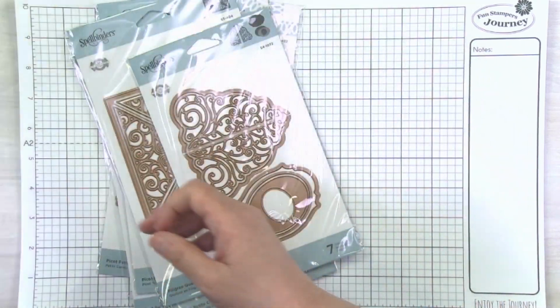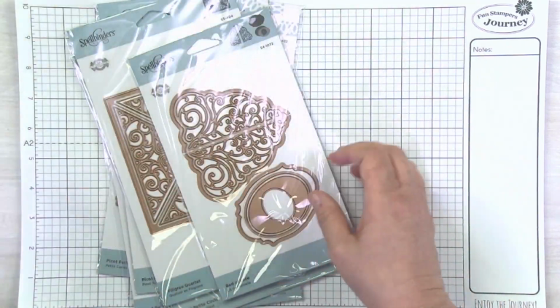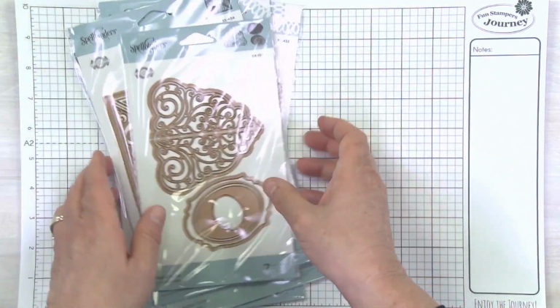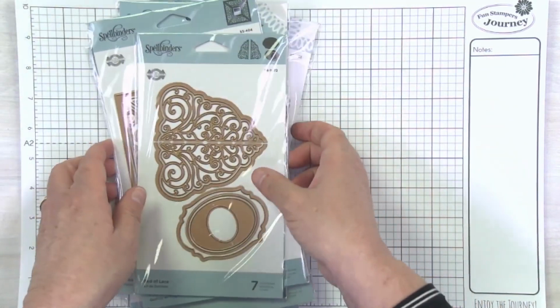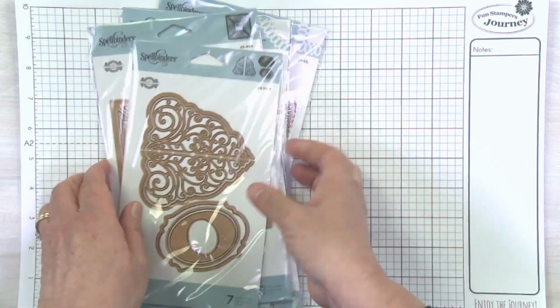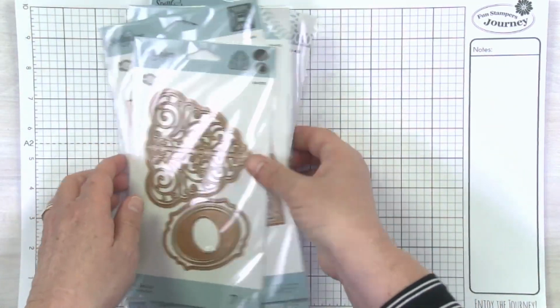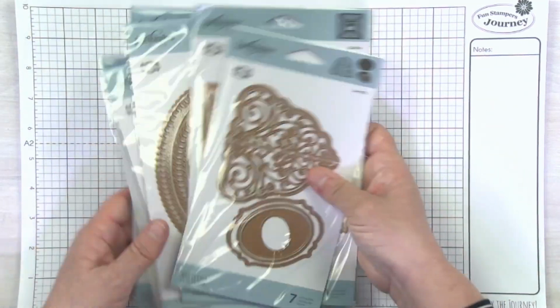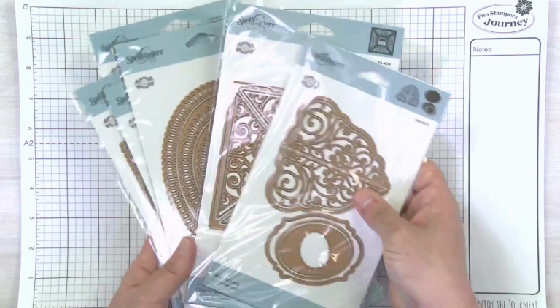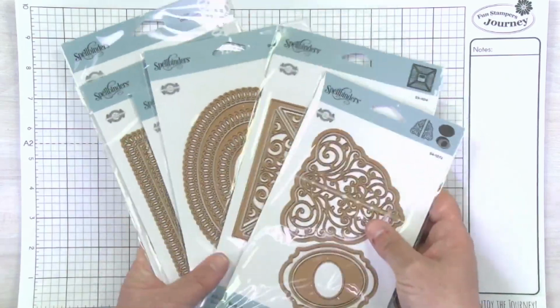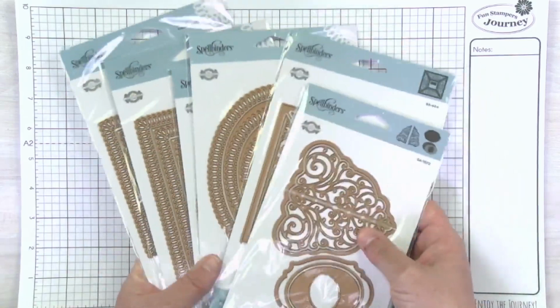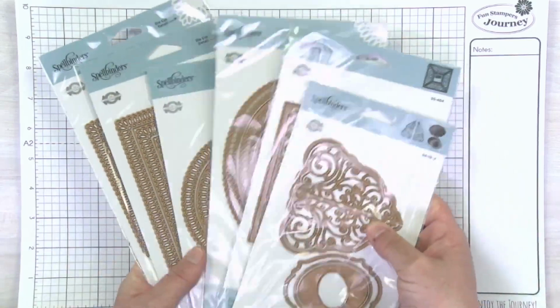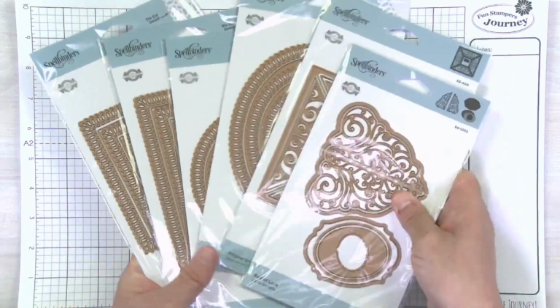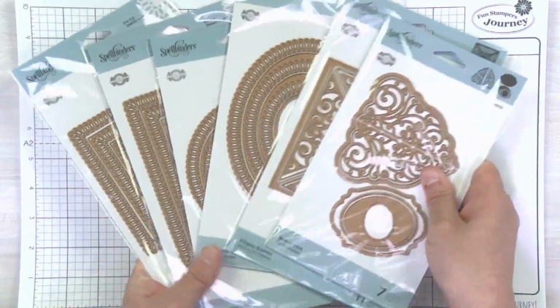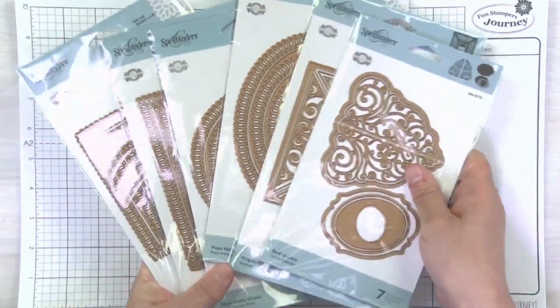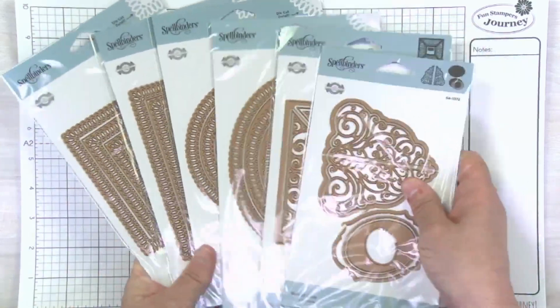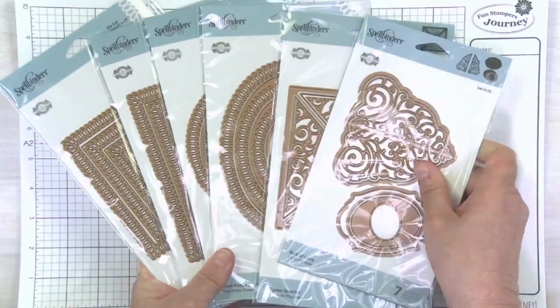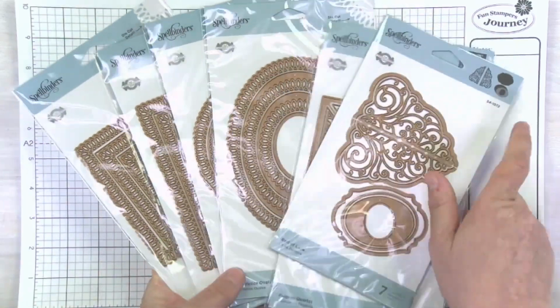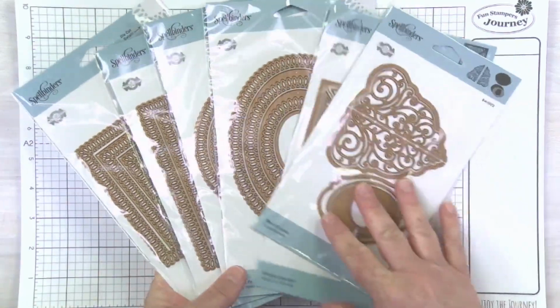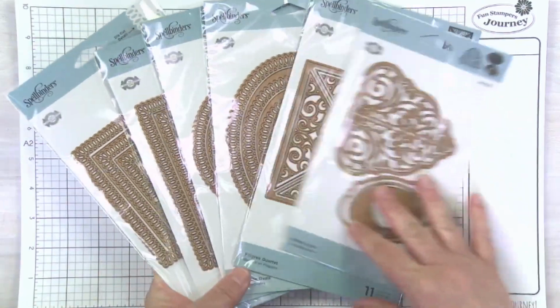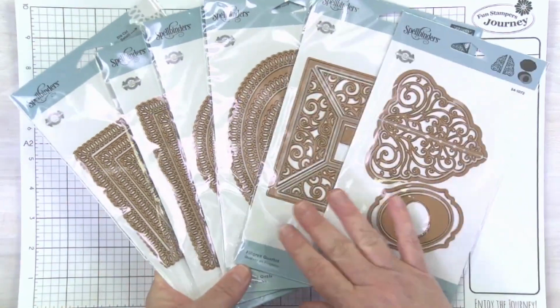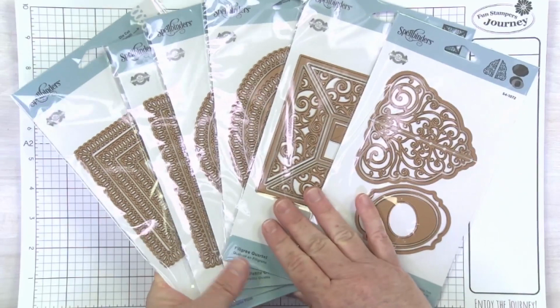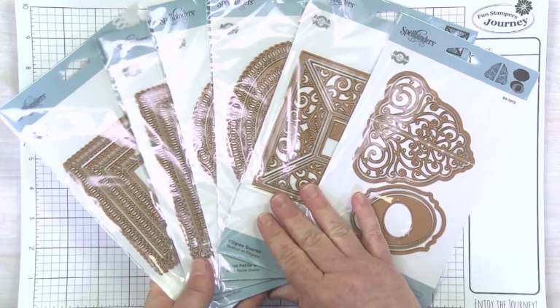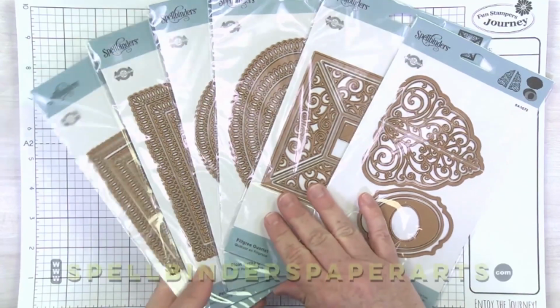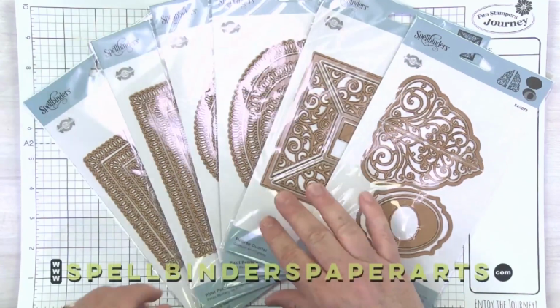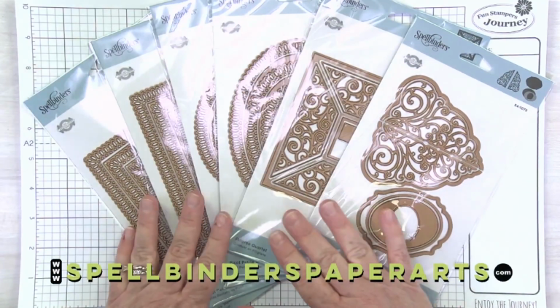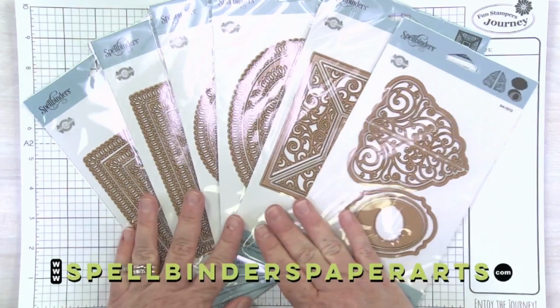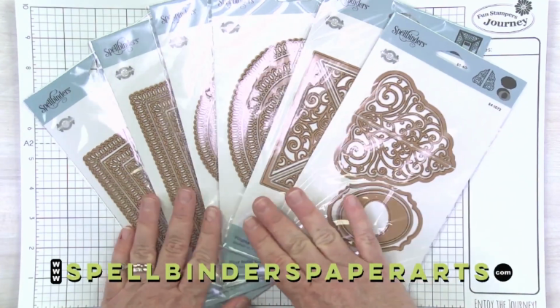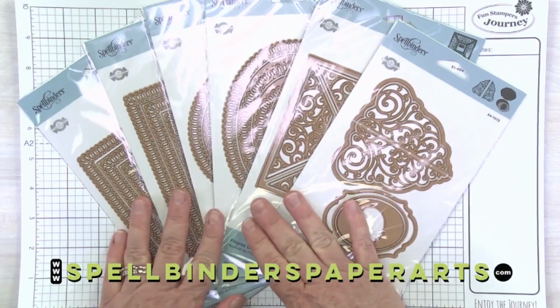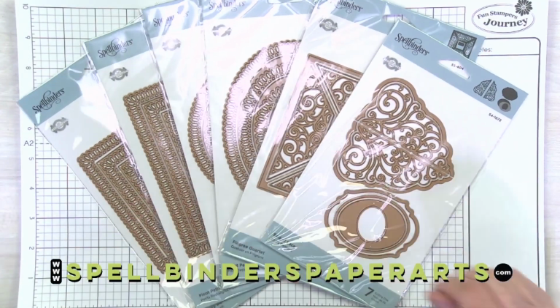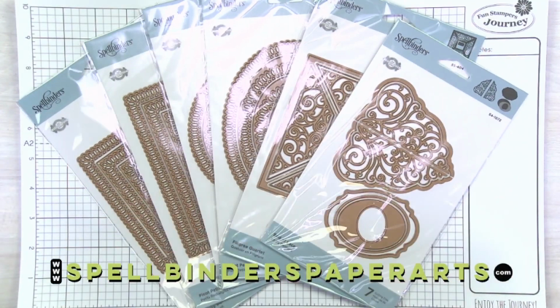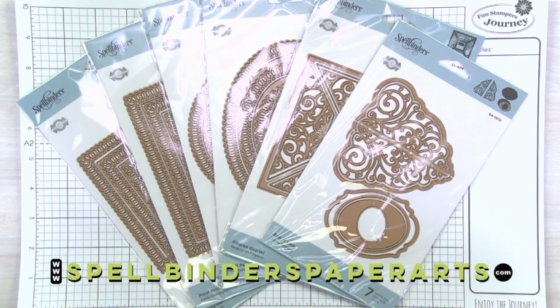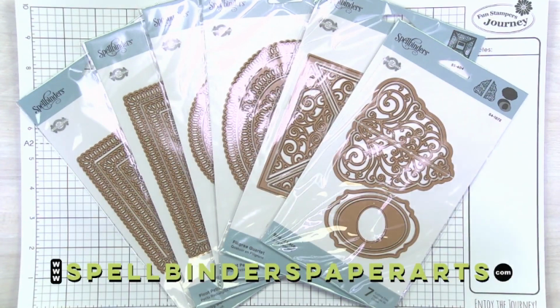So again, six brand new products in Becca Feakin's Picot Petite Collection. Coming soon to Spellbinders — as always, you can check out our website, and I know that you'll have an amazing time creating with these beautiful new dies.